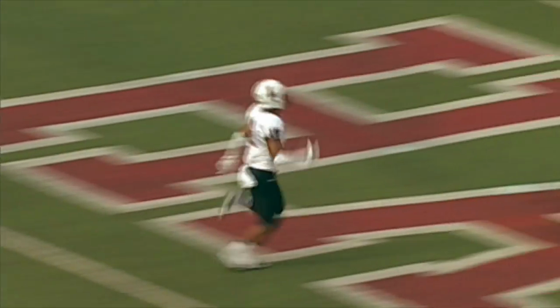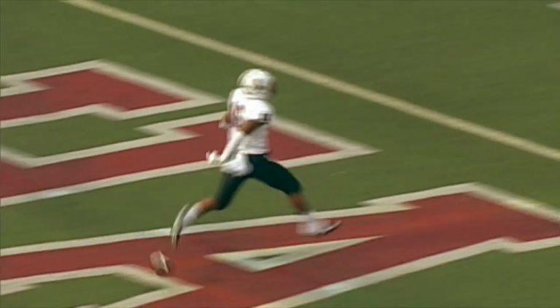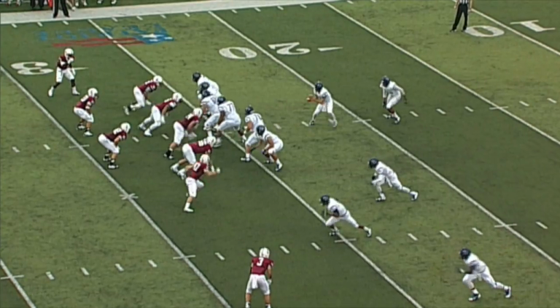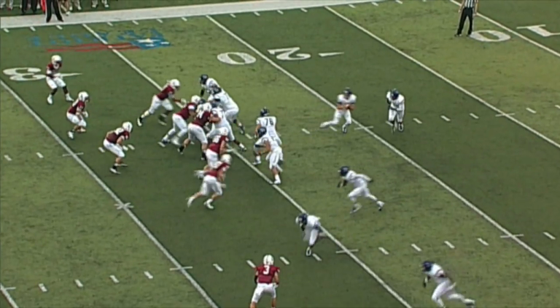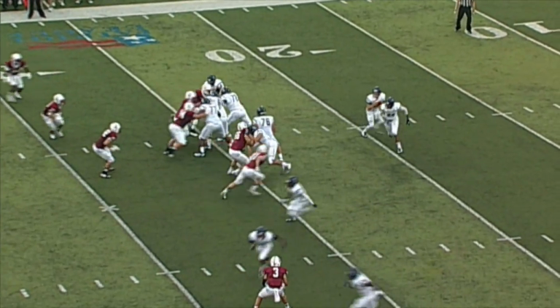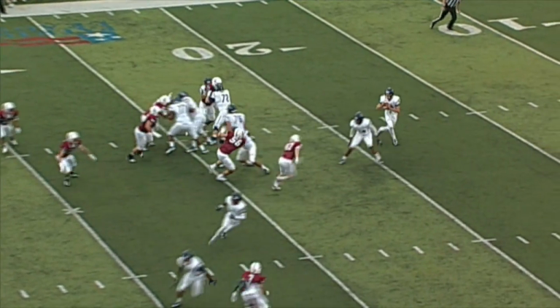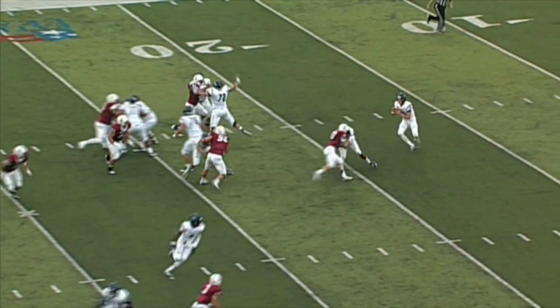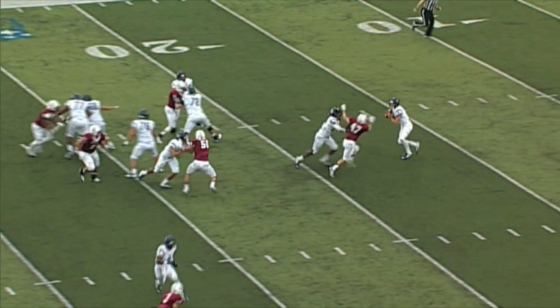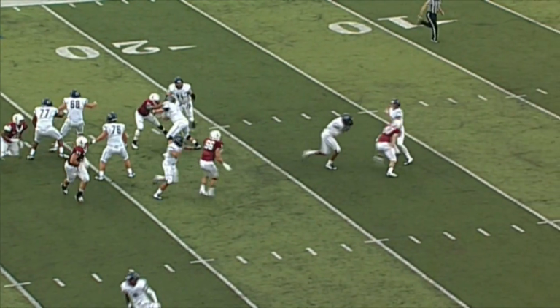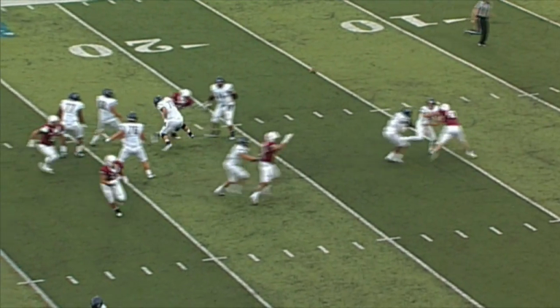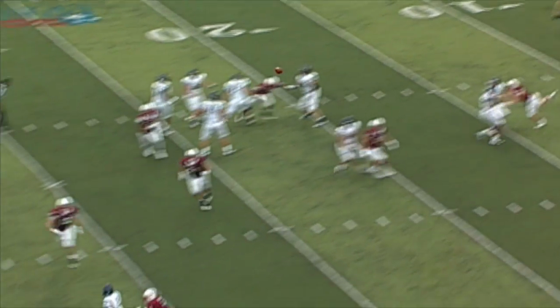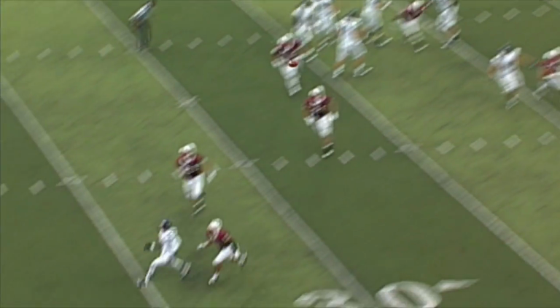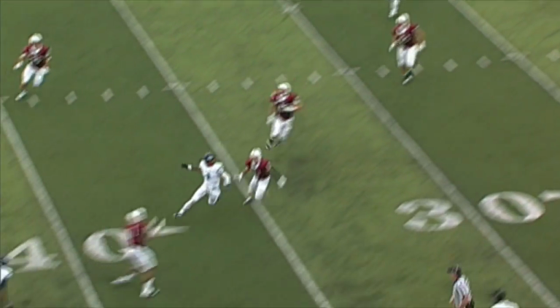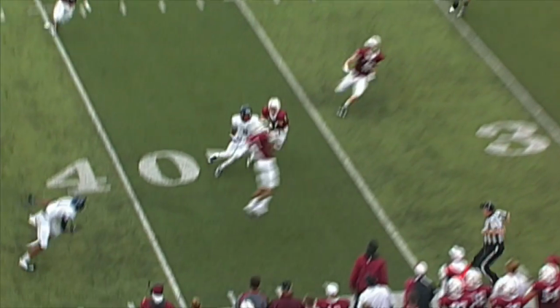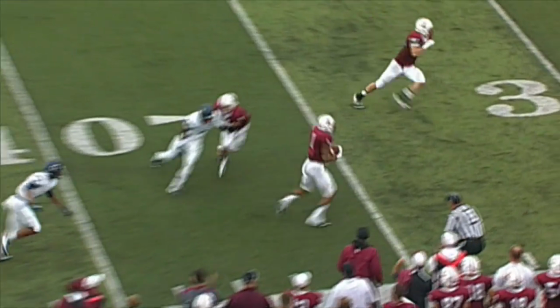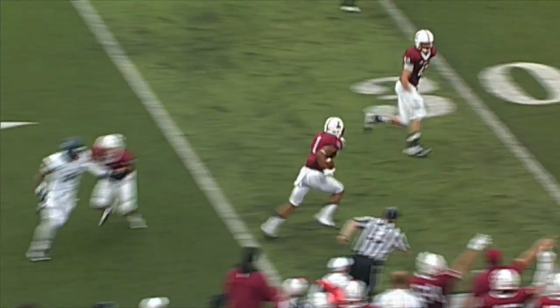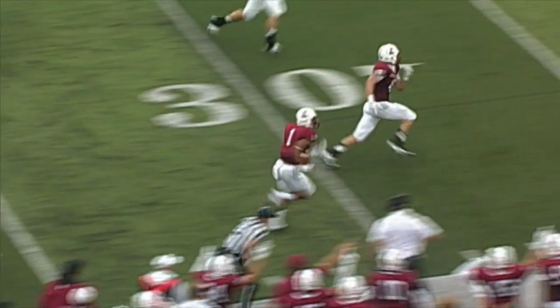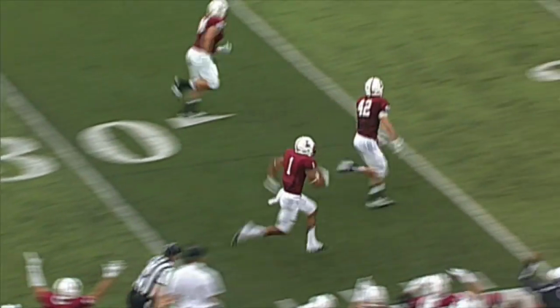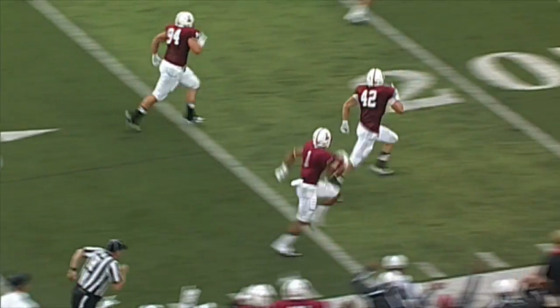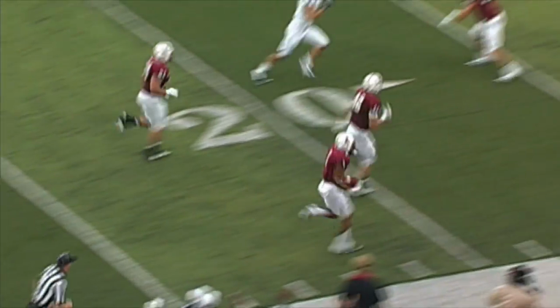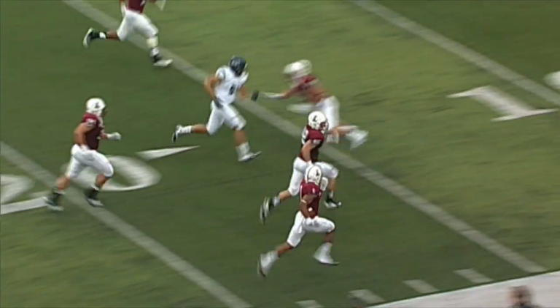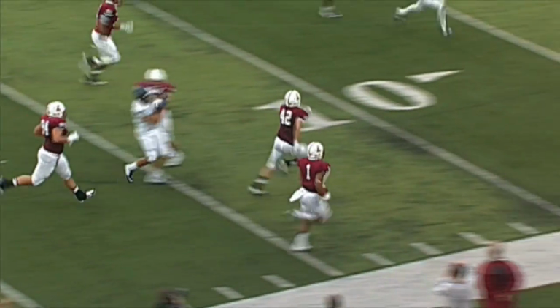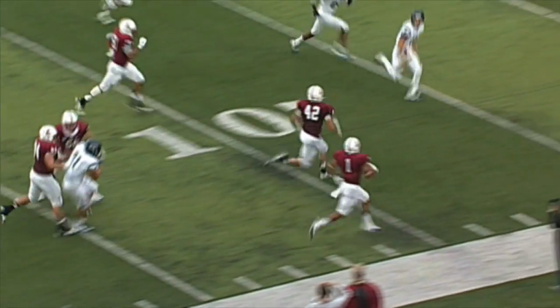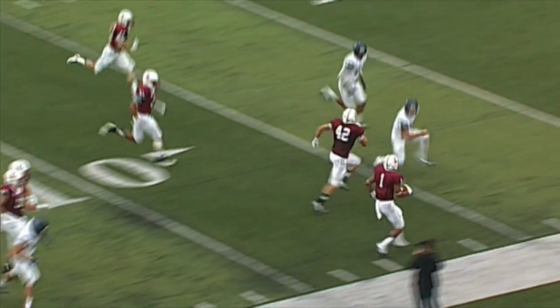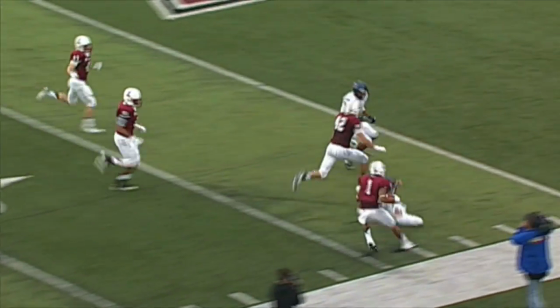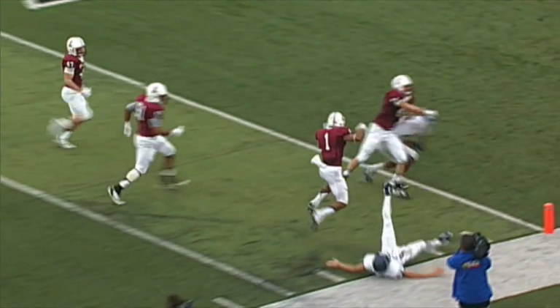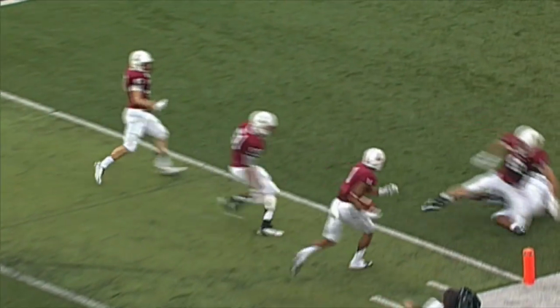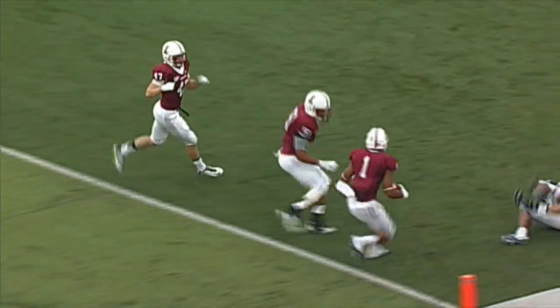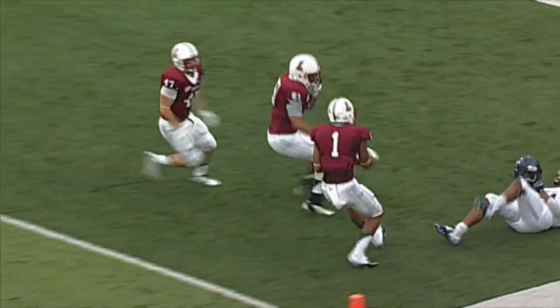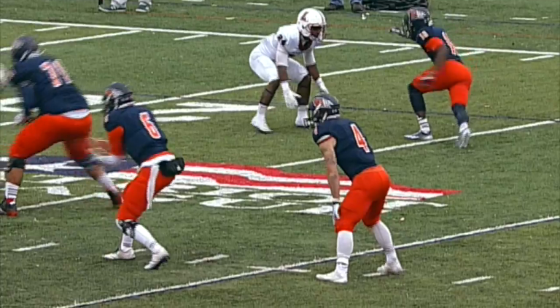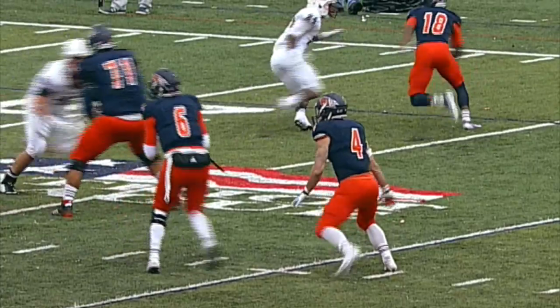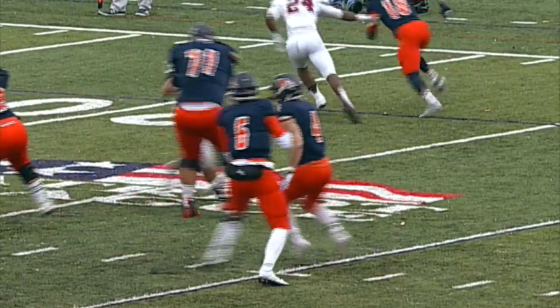If the quarterback goes back into a five-step drop, you get into your pedal, you get position on your receiver, whether it's going to be inside or outside. So whether you're in zone or man, if you're in man coverage, you got to have leverage.